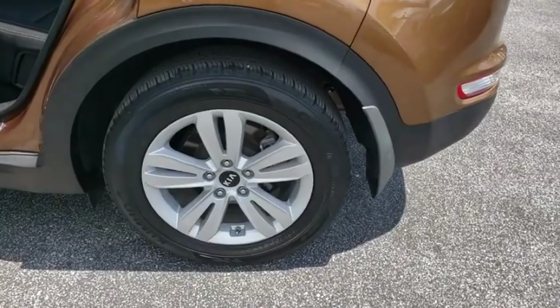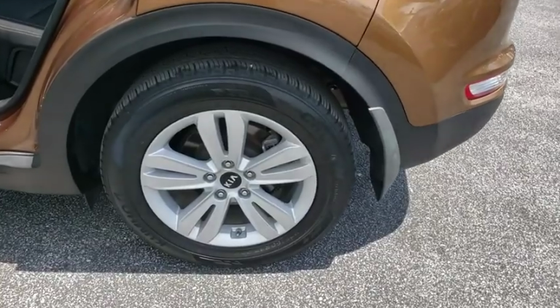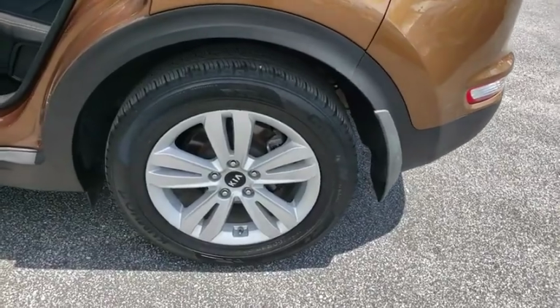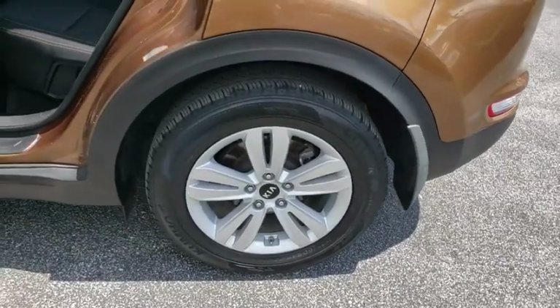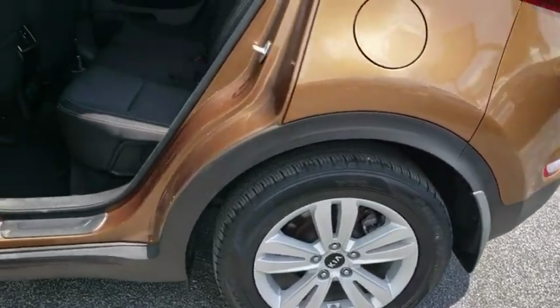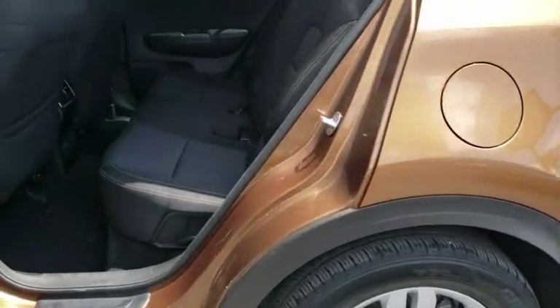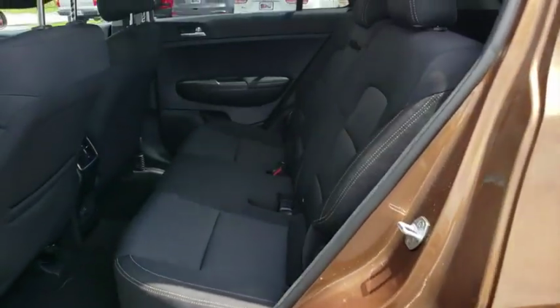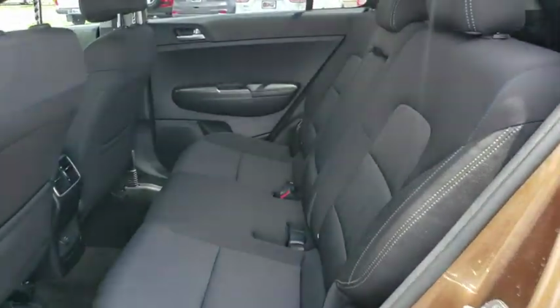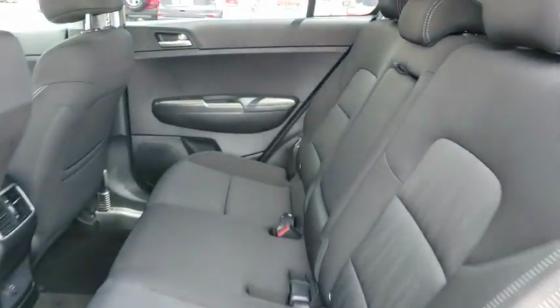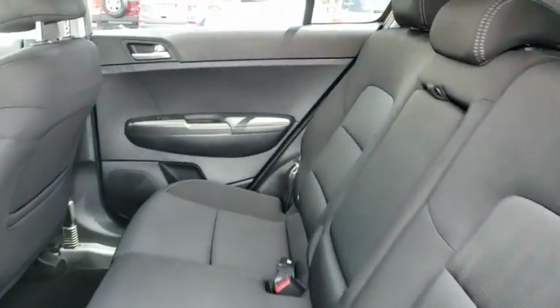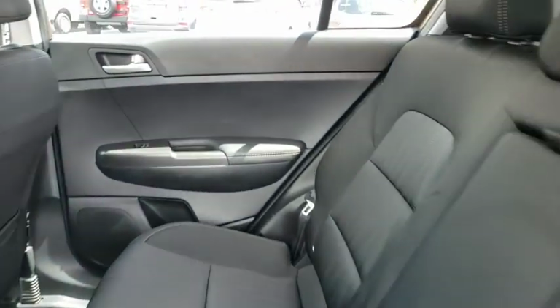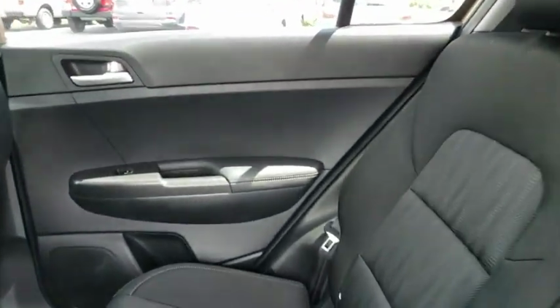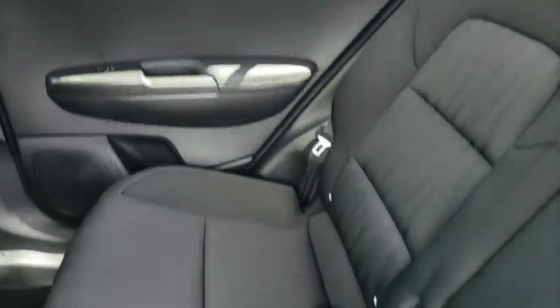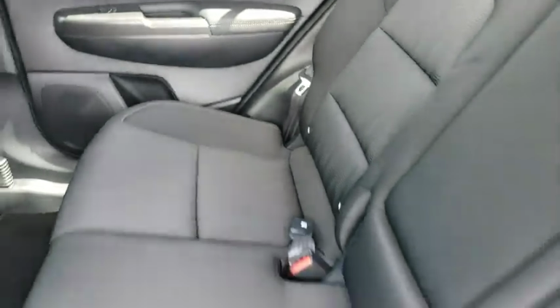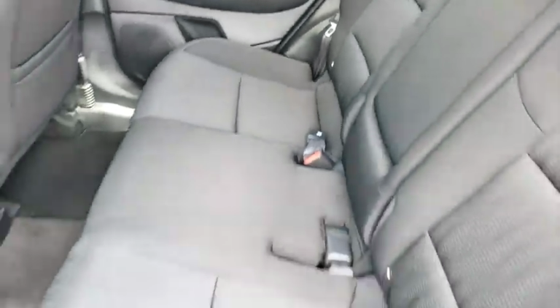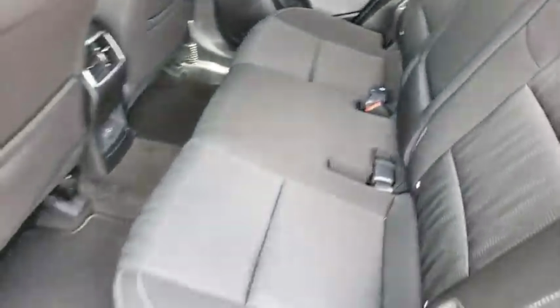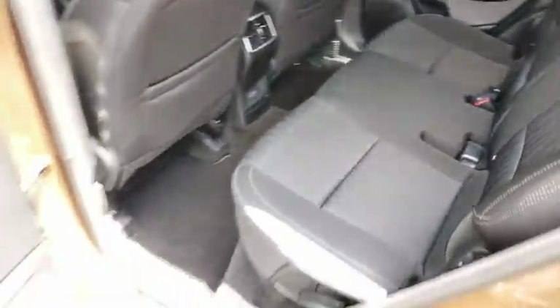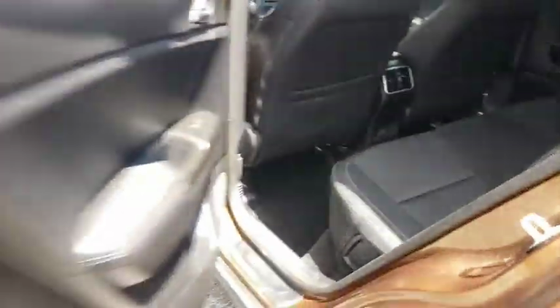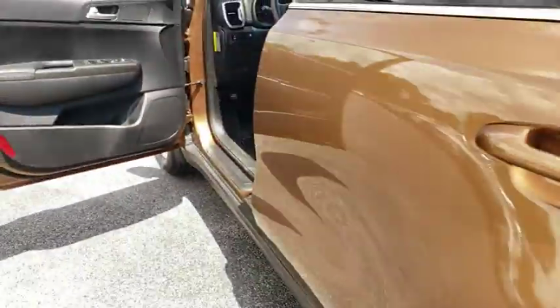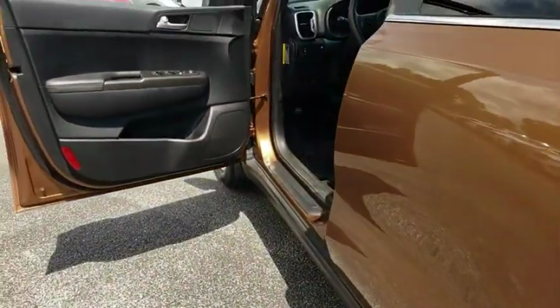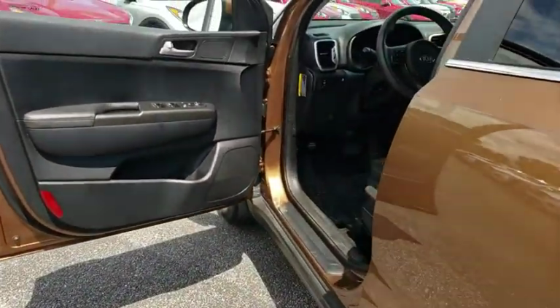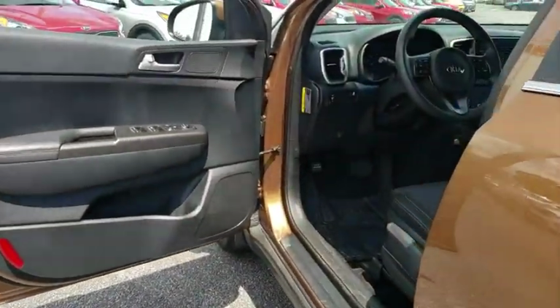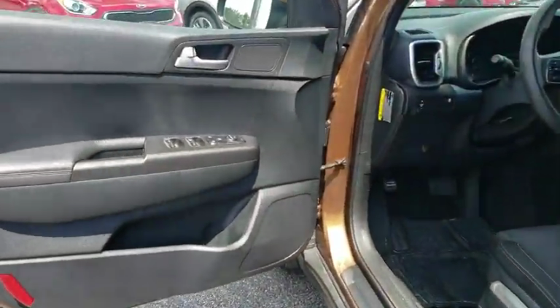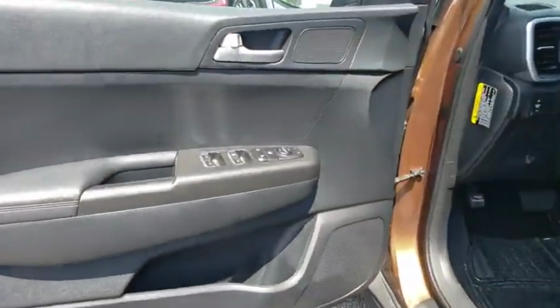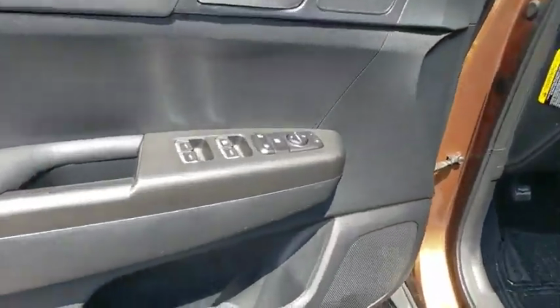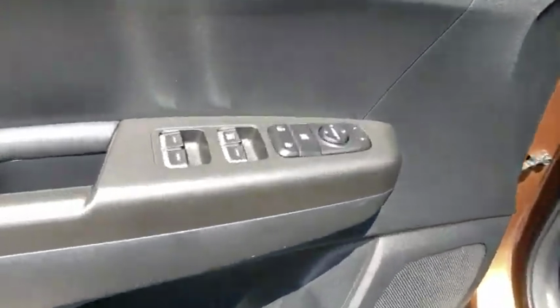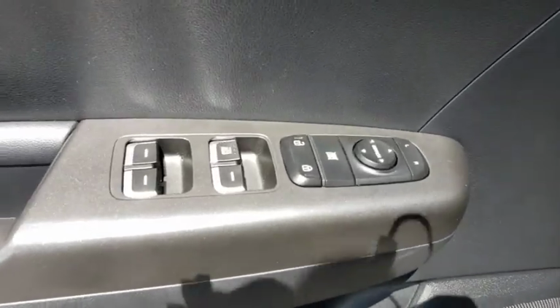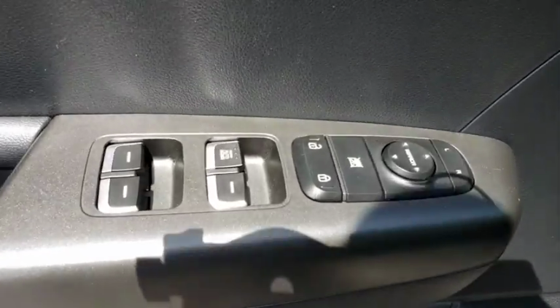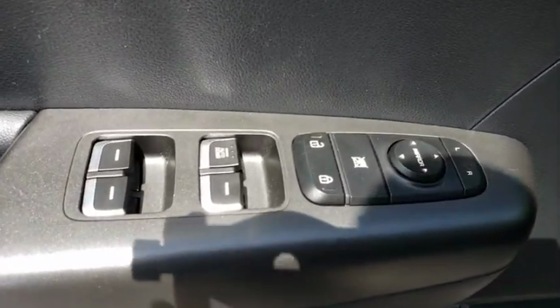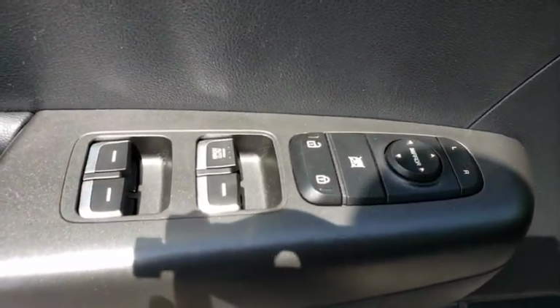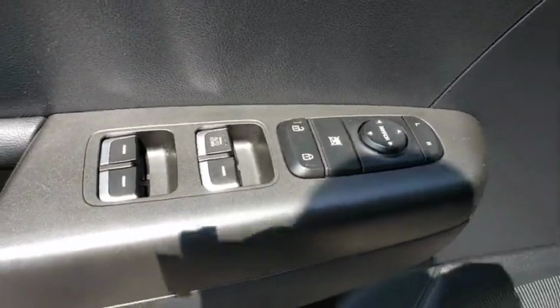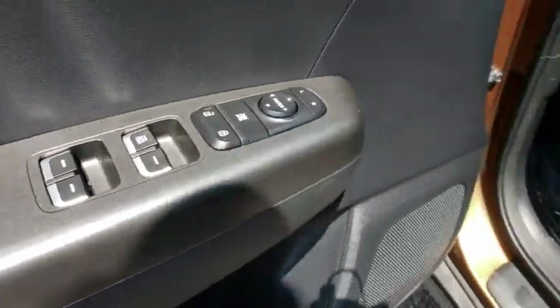Here are some of this vehicle's great options: backup camera, anti-lock braking system, keyless entry, traction control, stability control, steering wheel audio controls, Bluetooth, power steering, adjustable steering wheel.